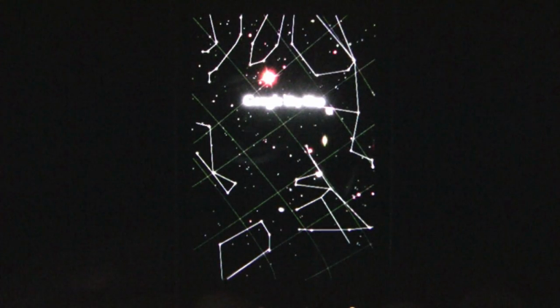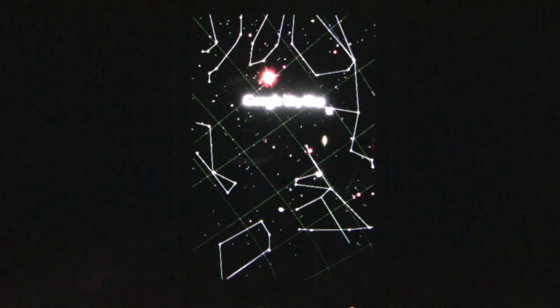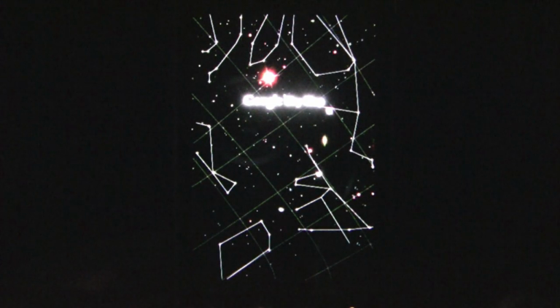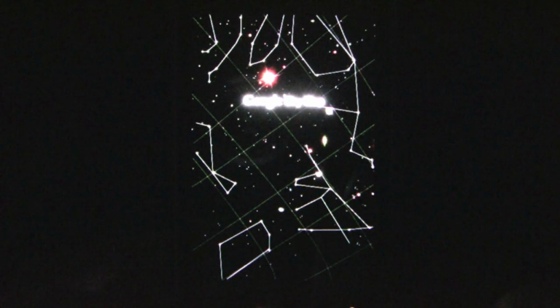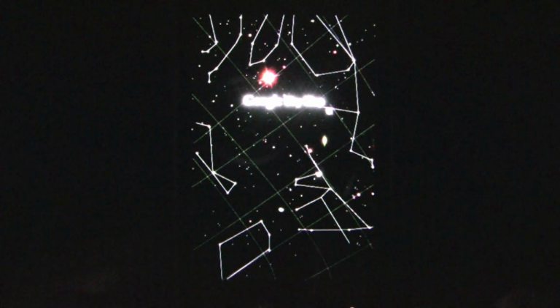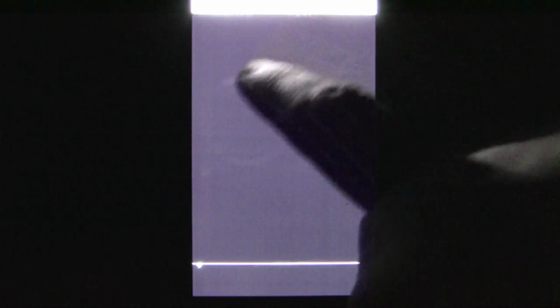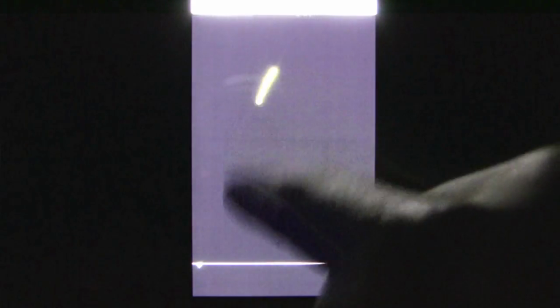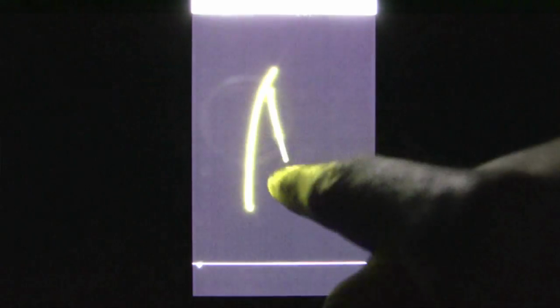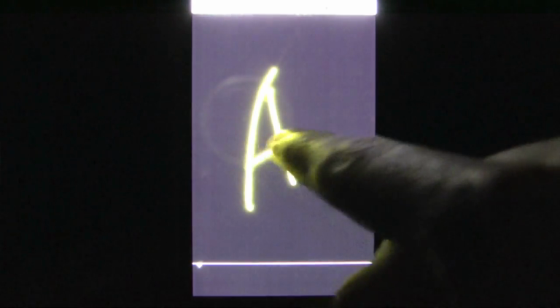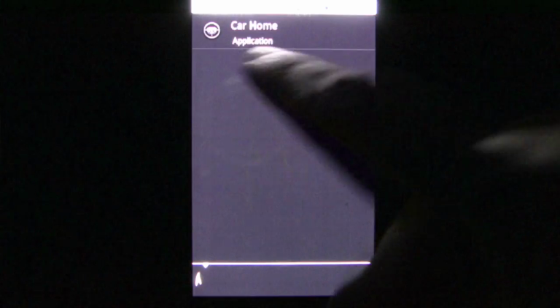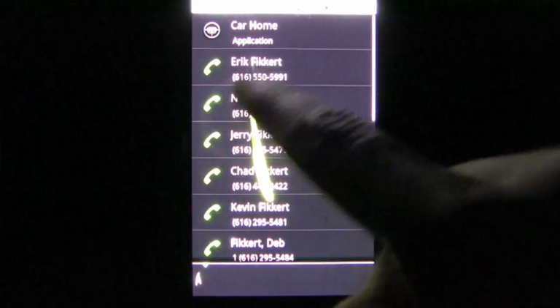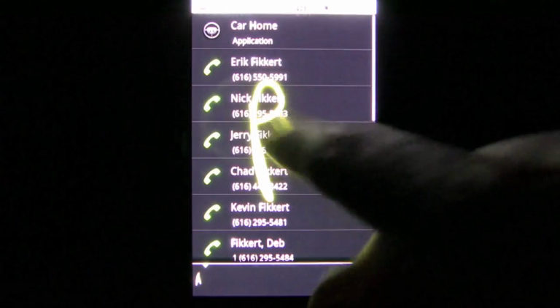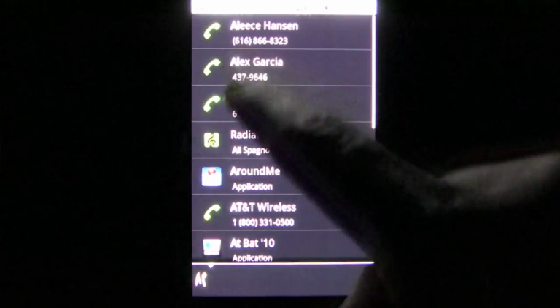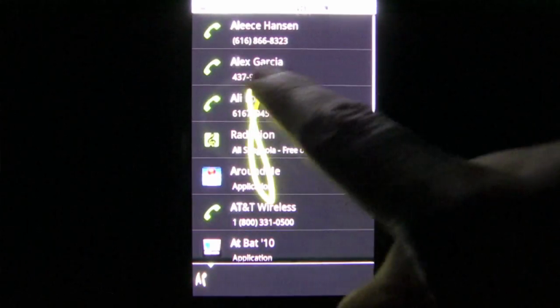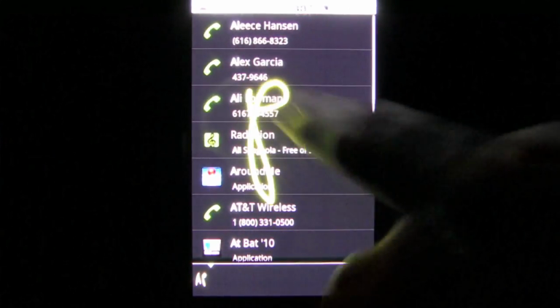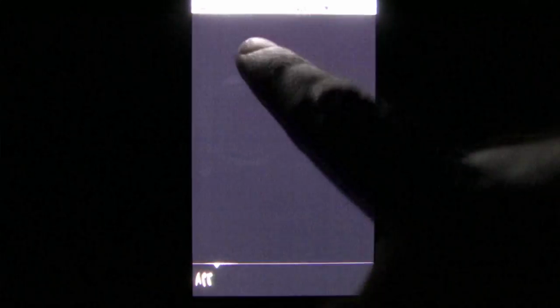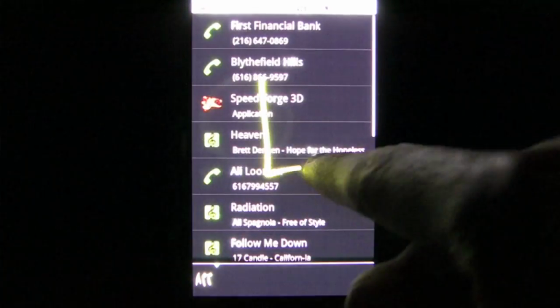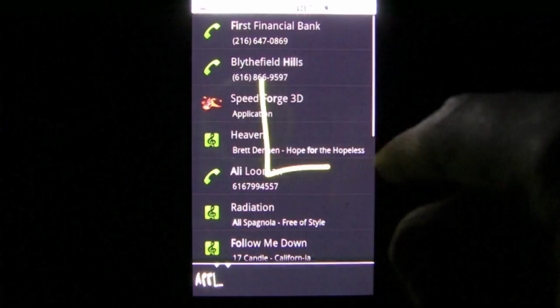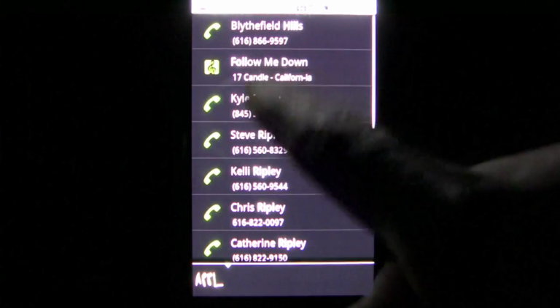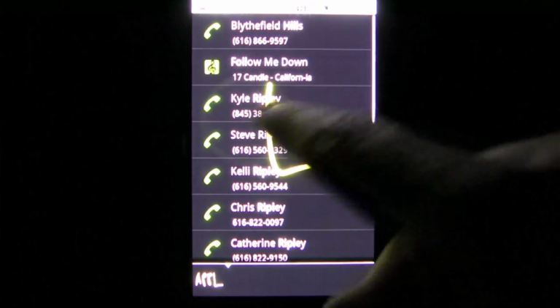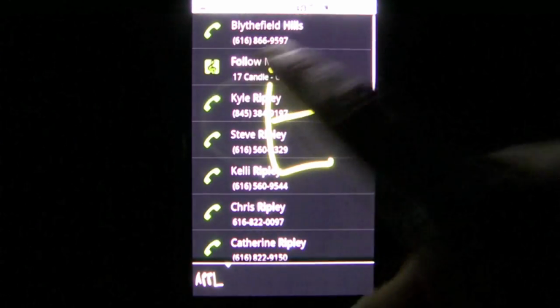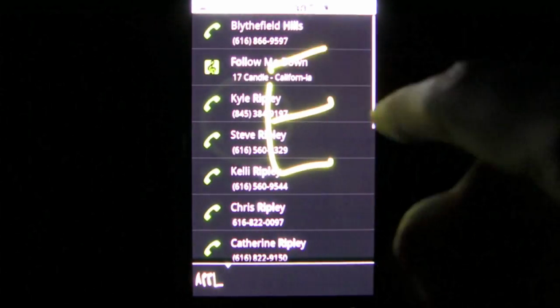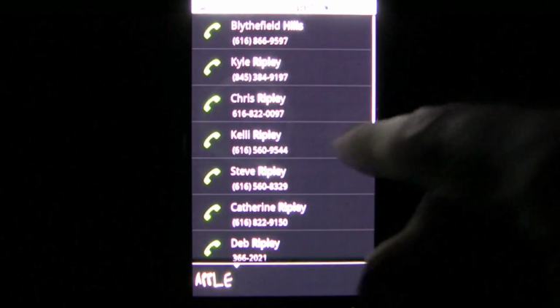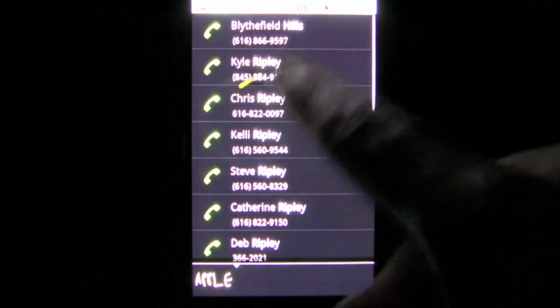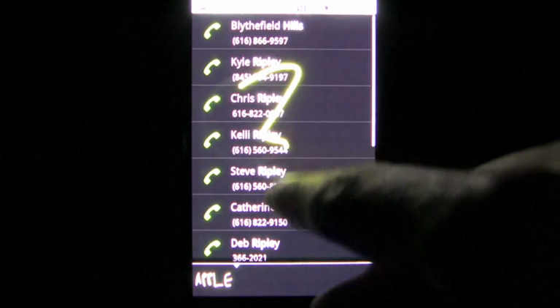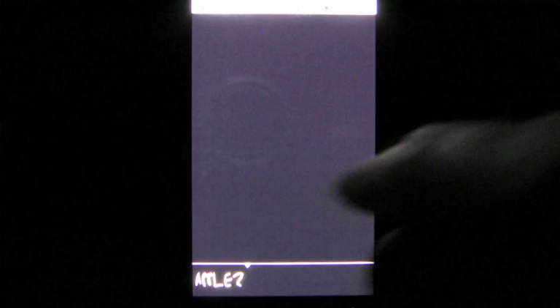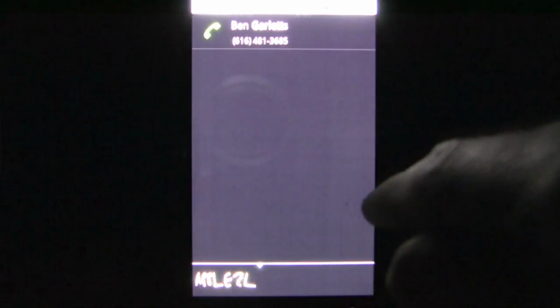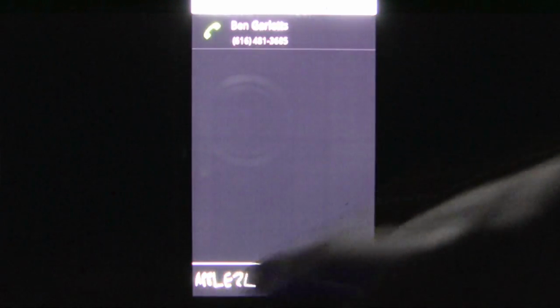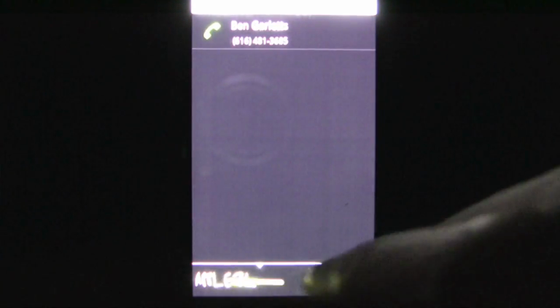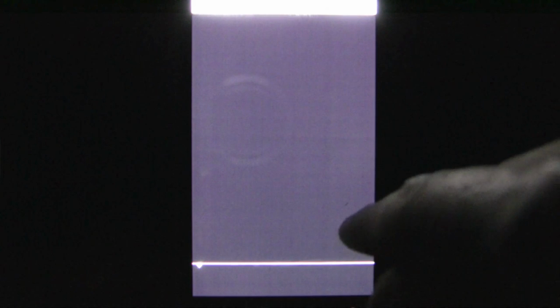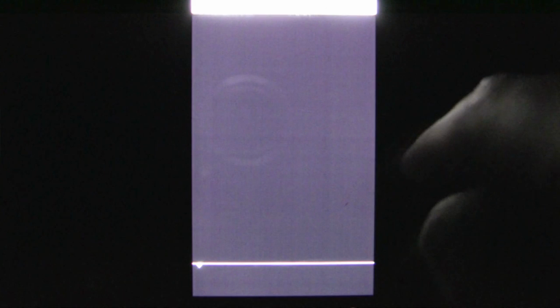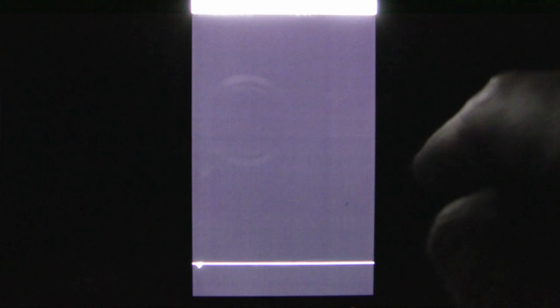This app could be useful if someone has a ridiculously large contact list, but still, the ability to utilize voice commands still trumps this app. It's available for free in the Android market, so definitely try it out. It's pretty accurate and fun to use for the first few times.